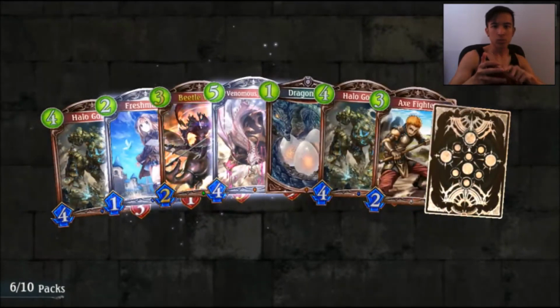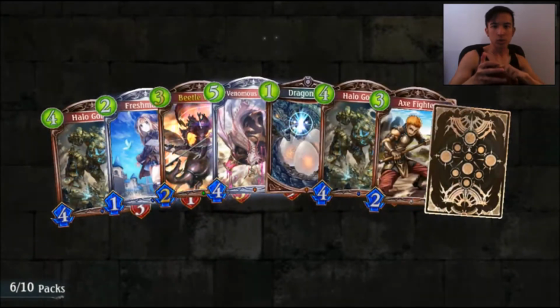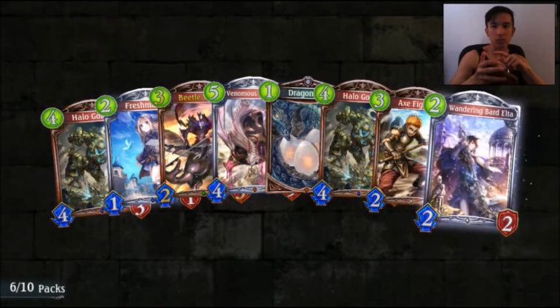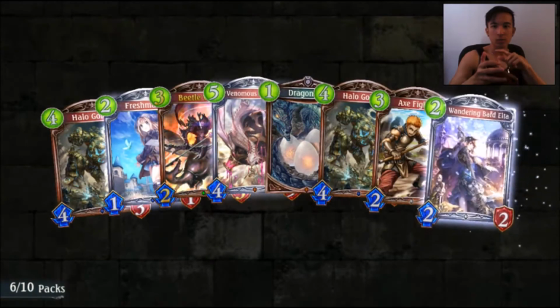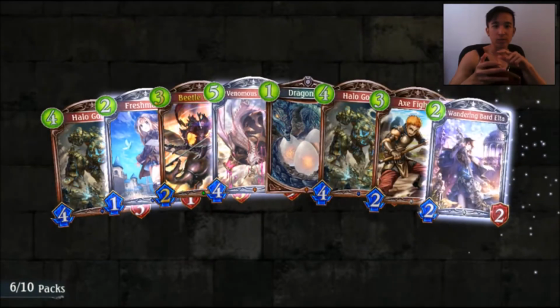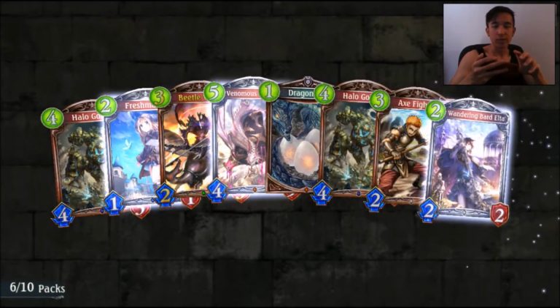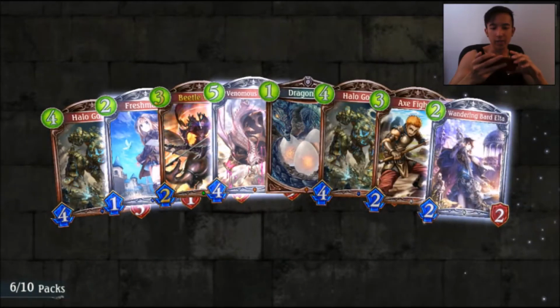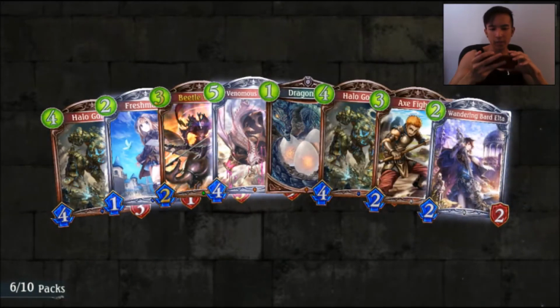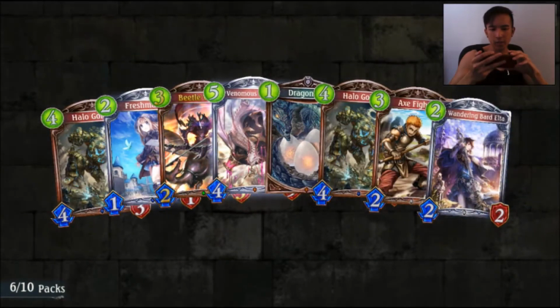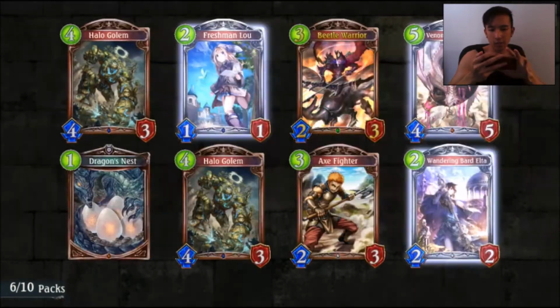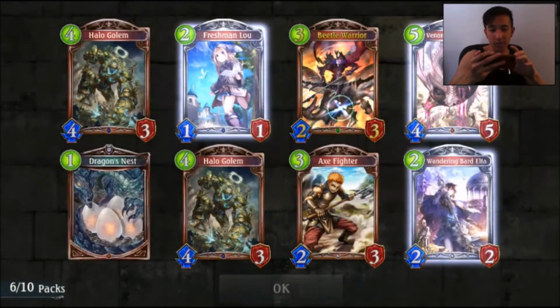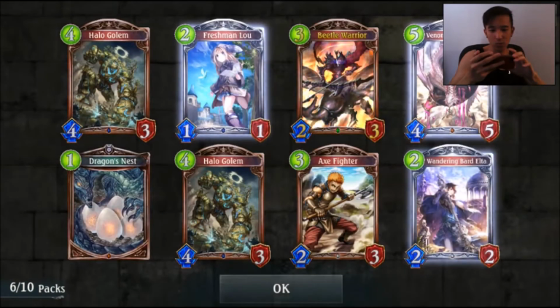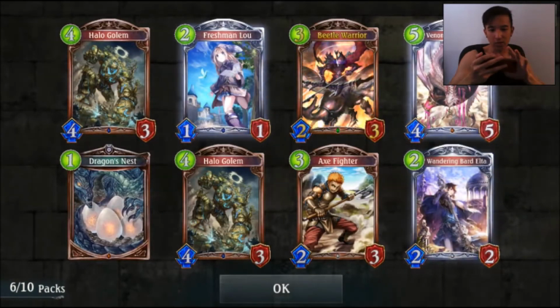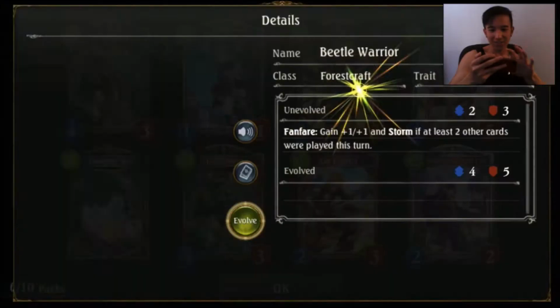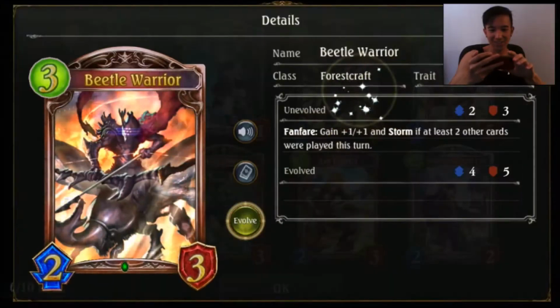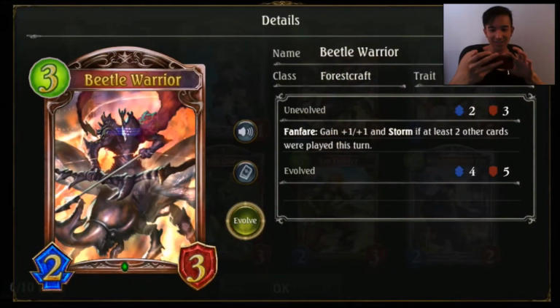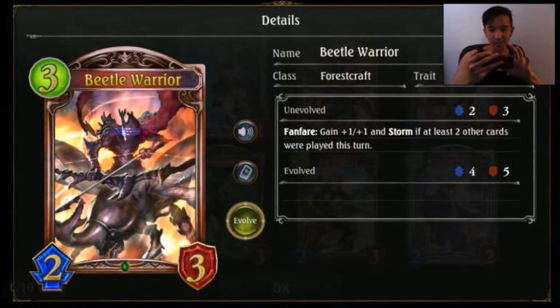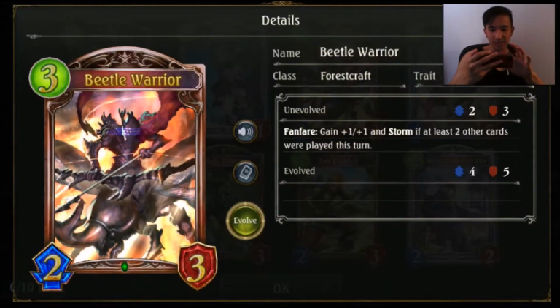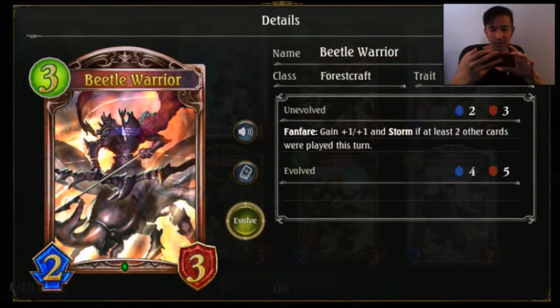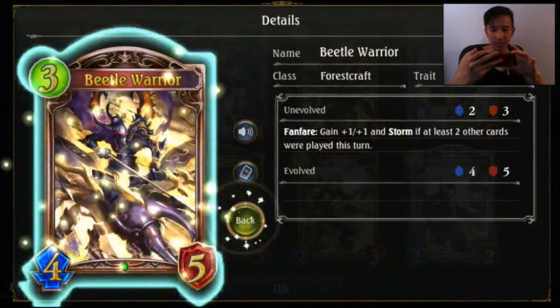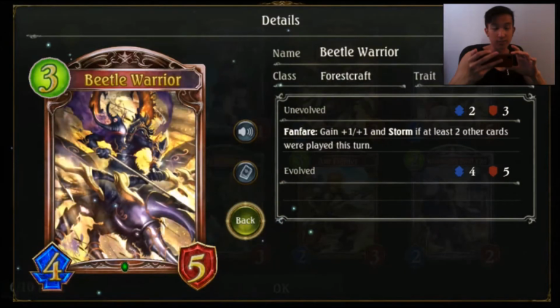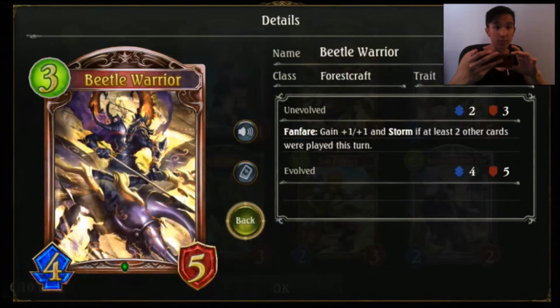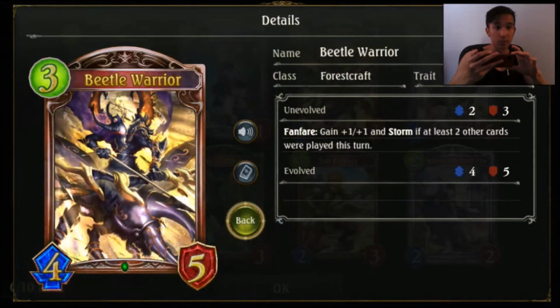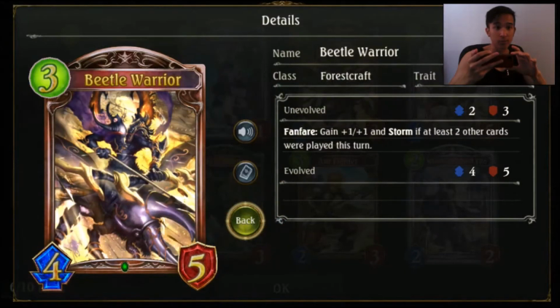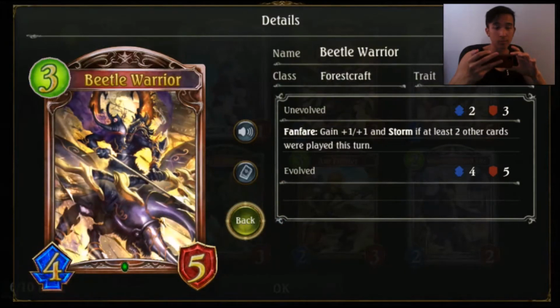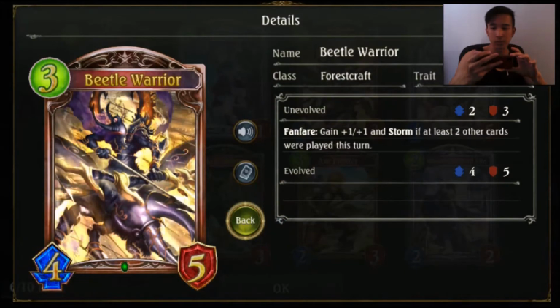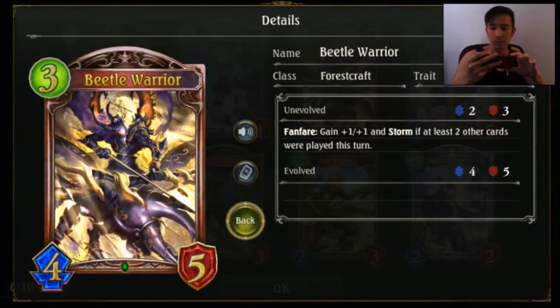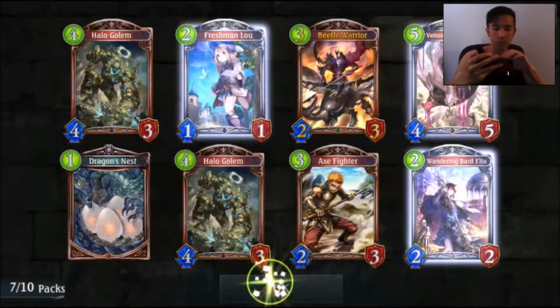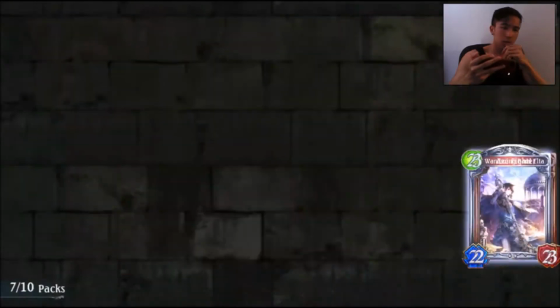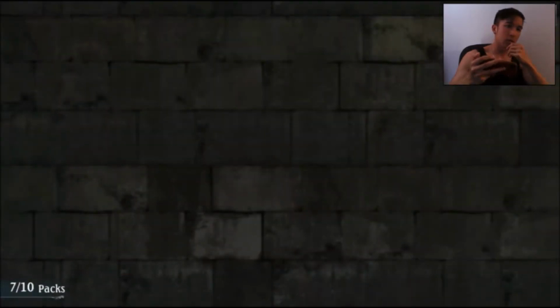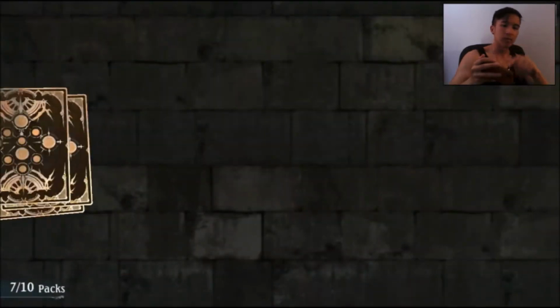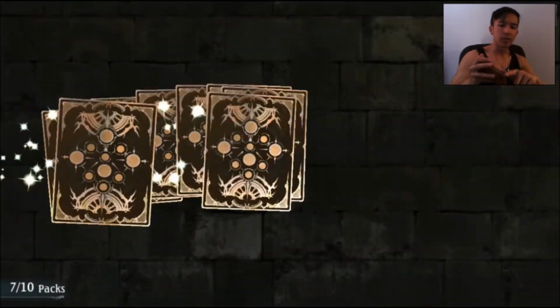Pack number six — we got an animated Beetle Warrior, and that is the evolved form. Pretty nice.